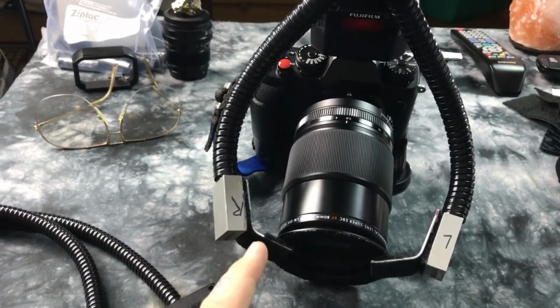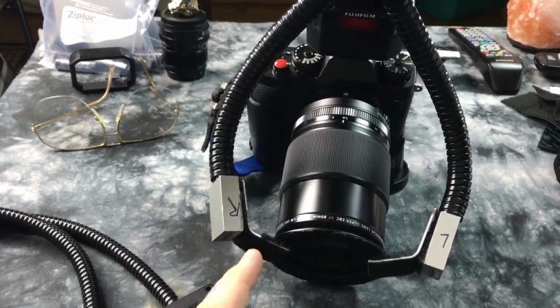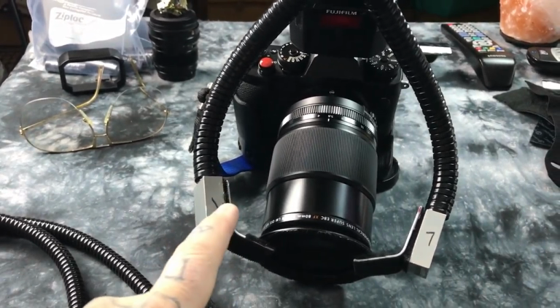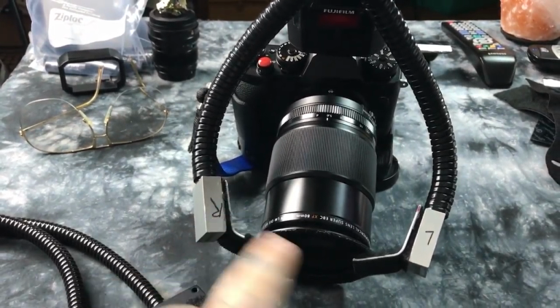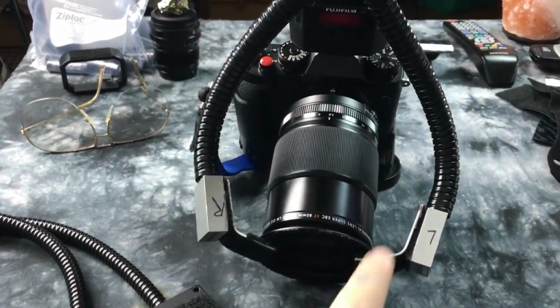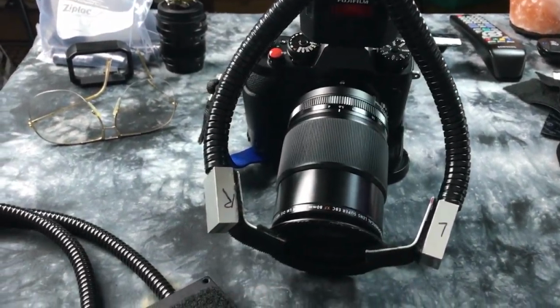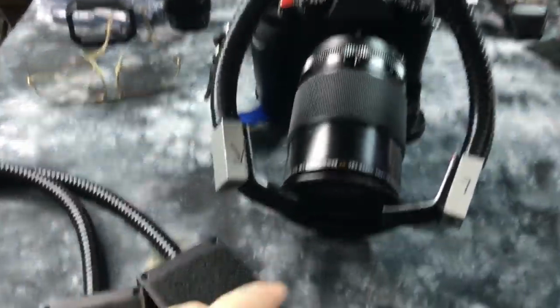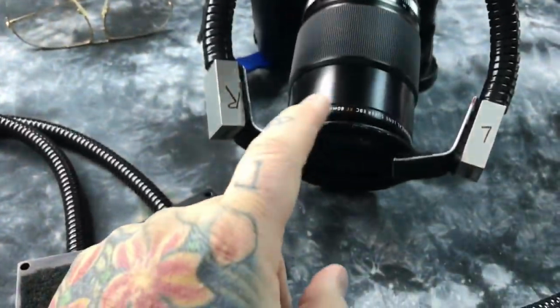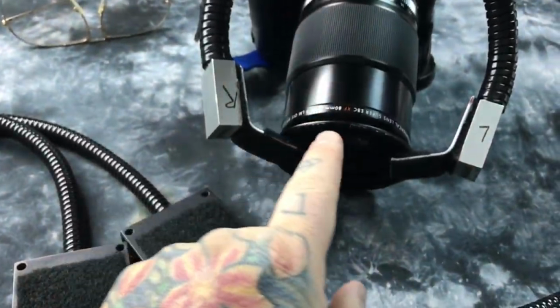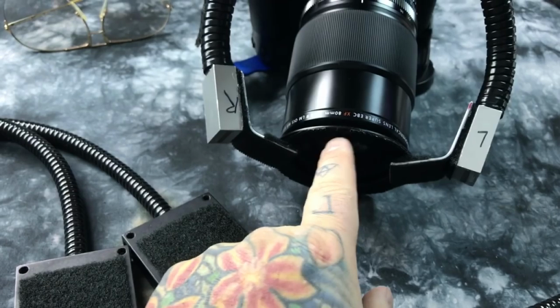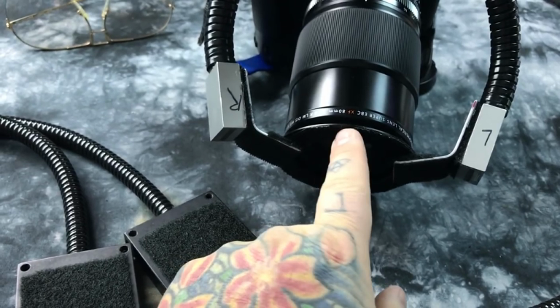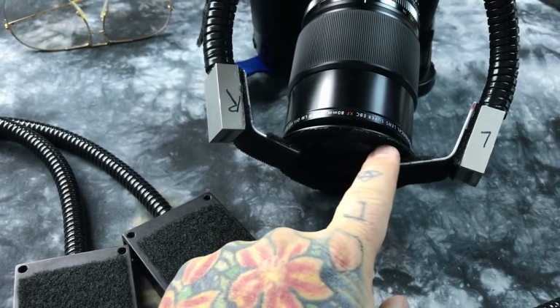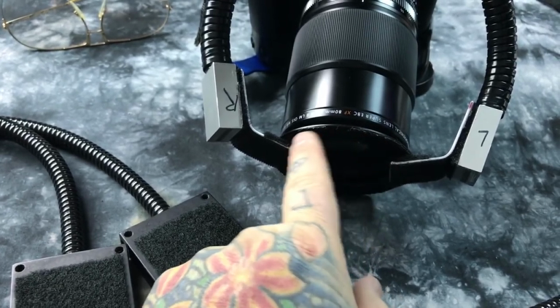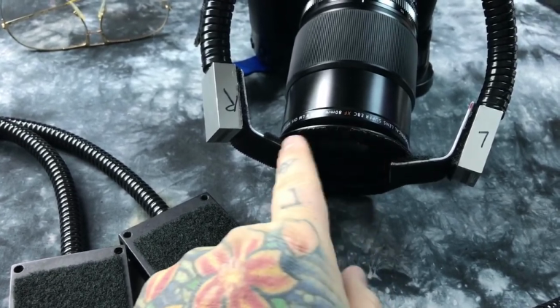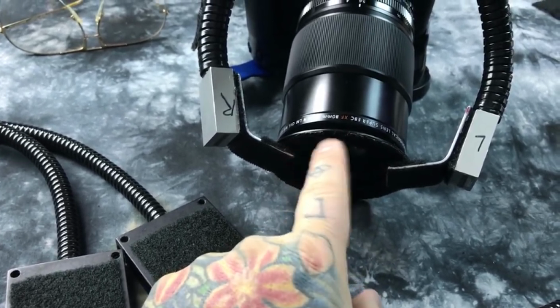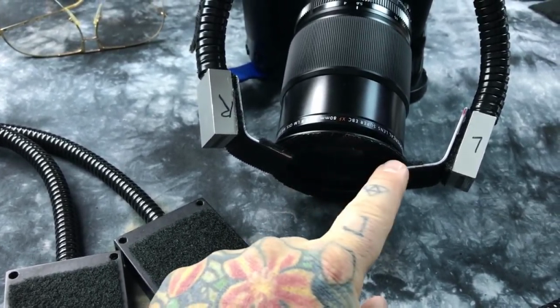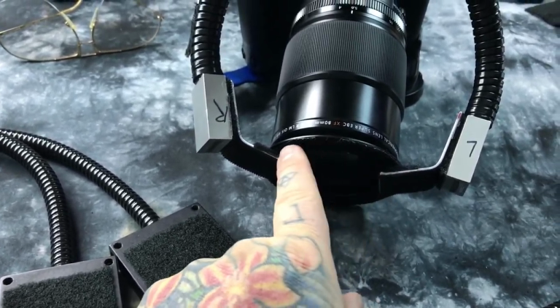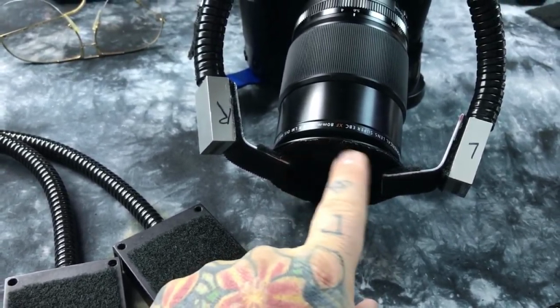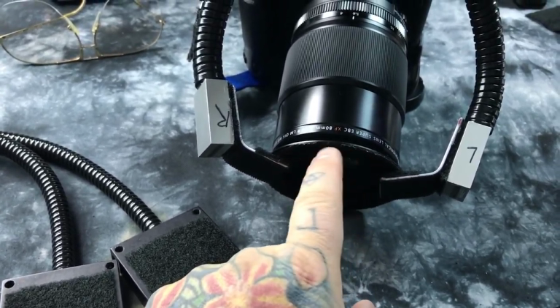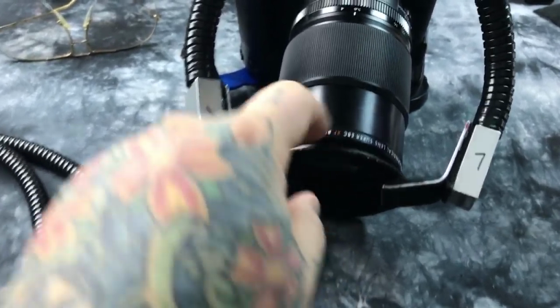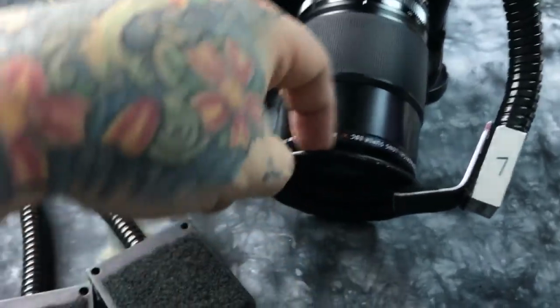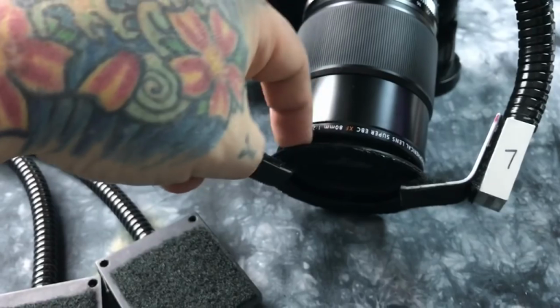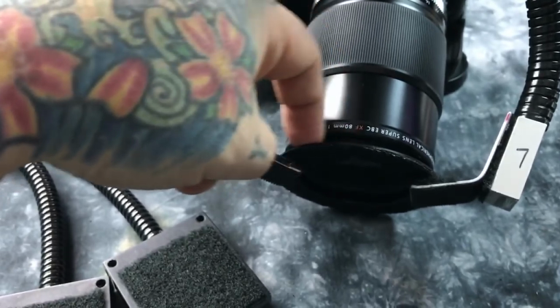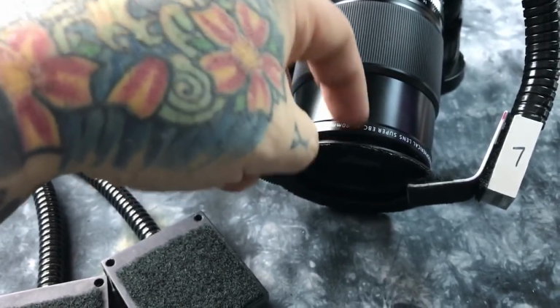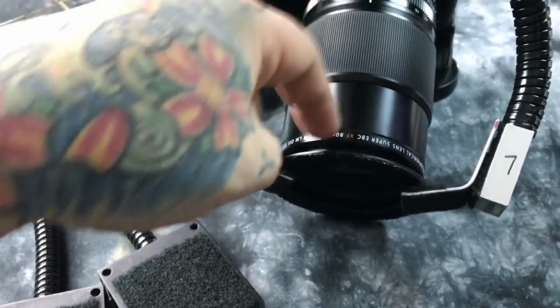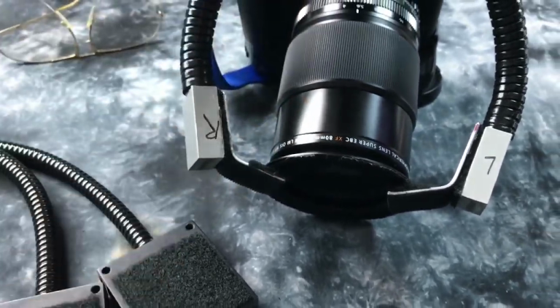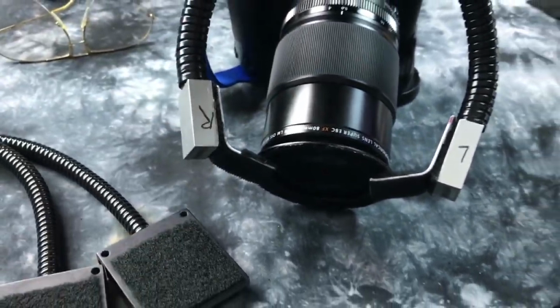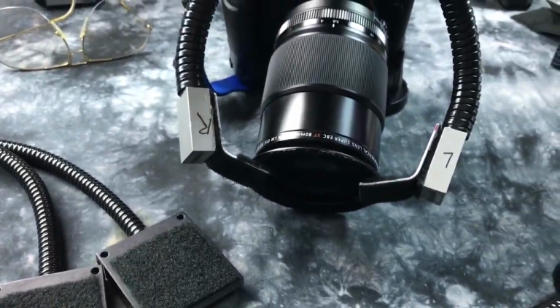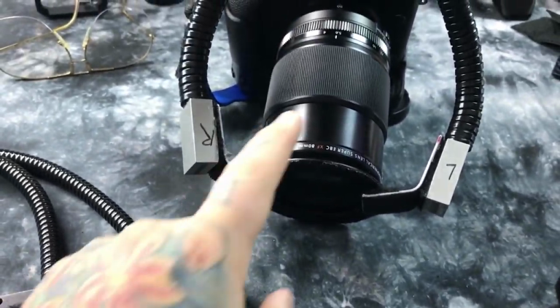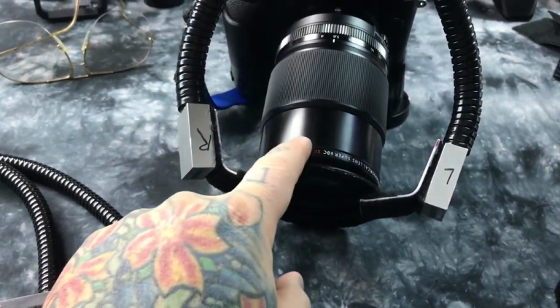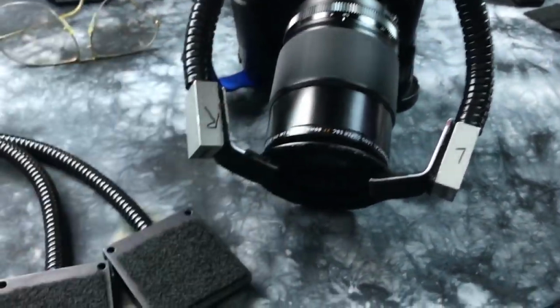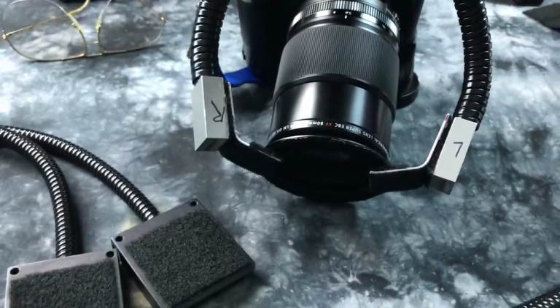Industrial Velcro, two aluminum brackets. I've got industrial Velcro on this ring adapter, which actually just has a flange on it — it just screws right into the lens. You can get these in whatever filter size you need.